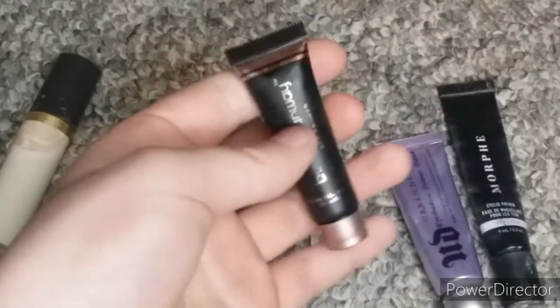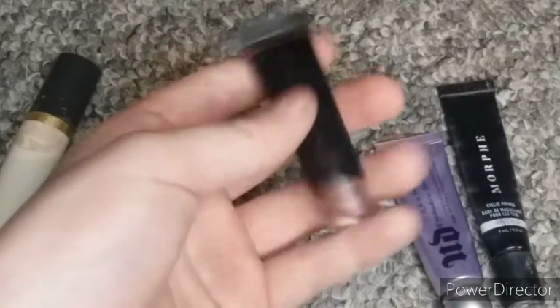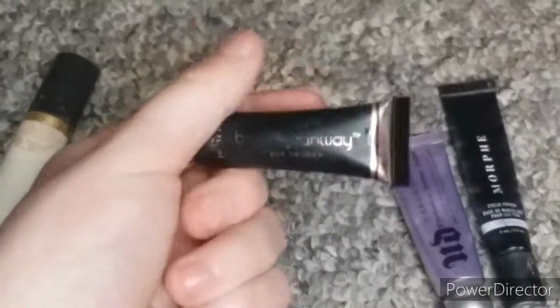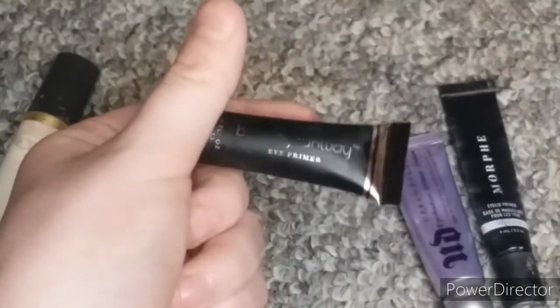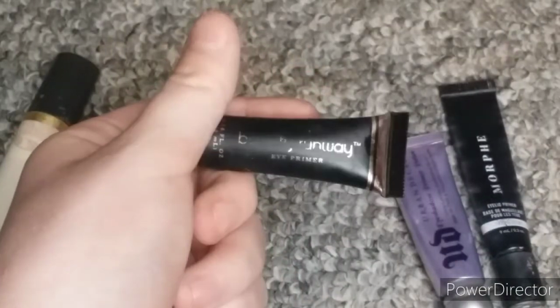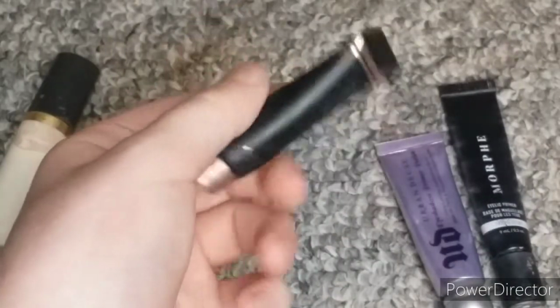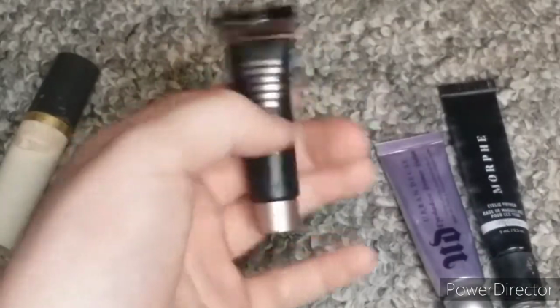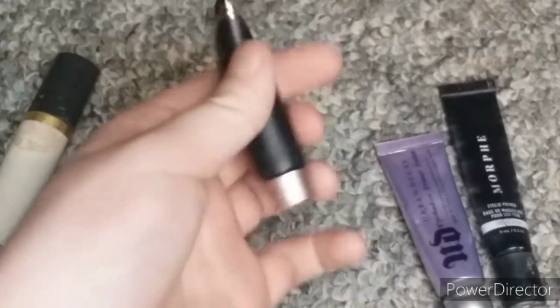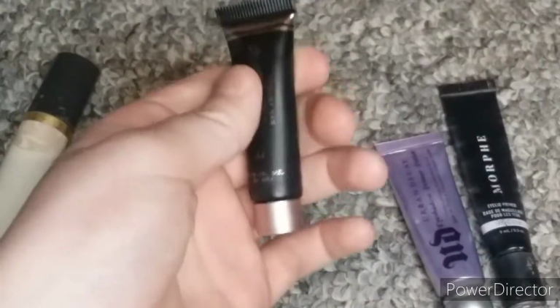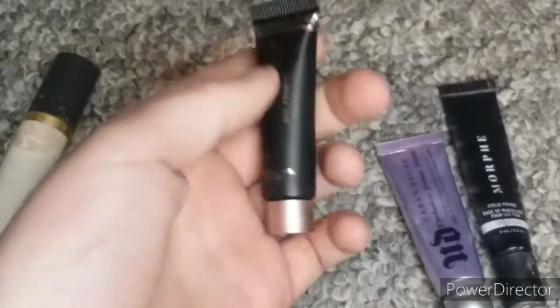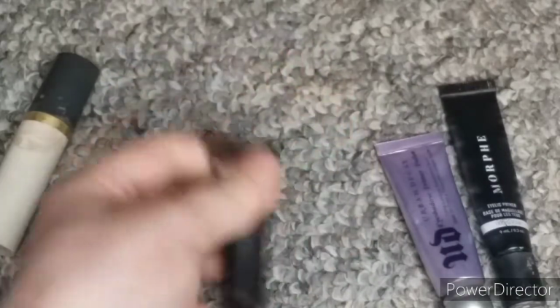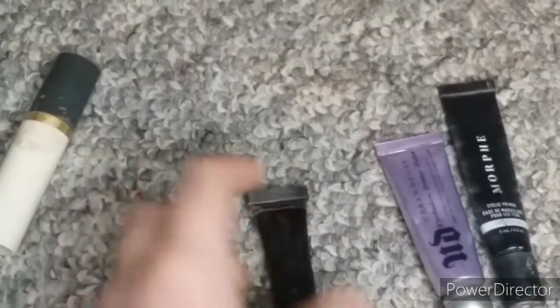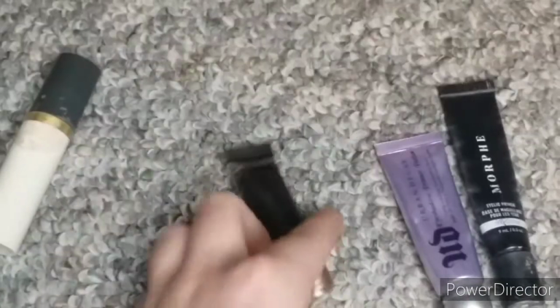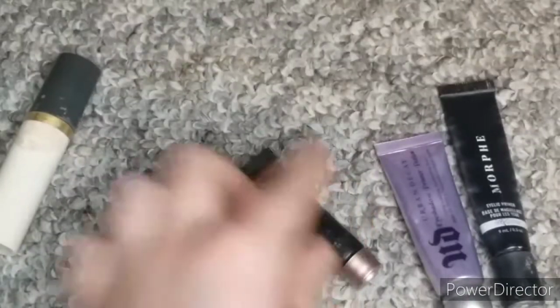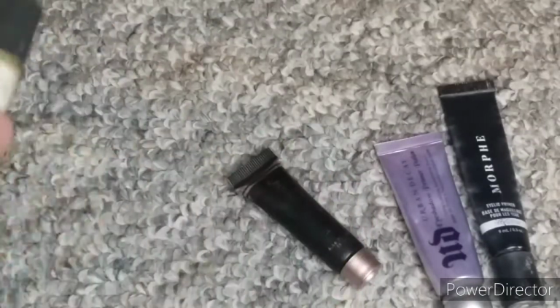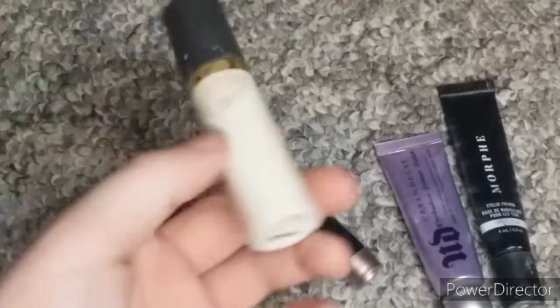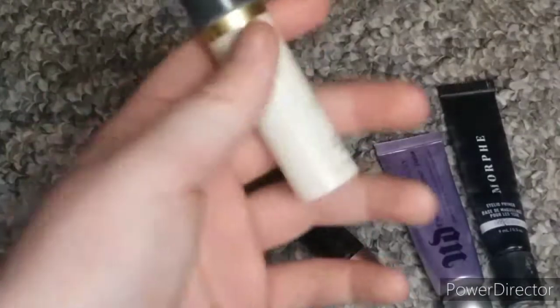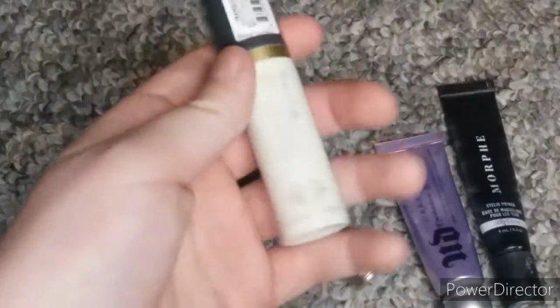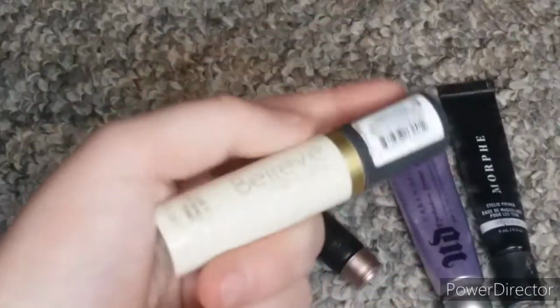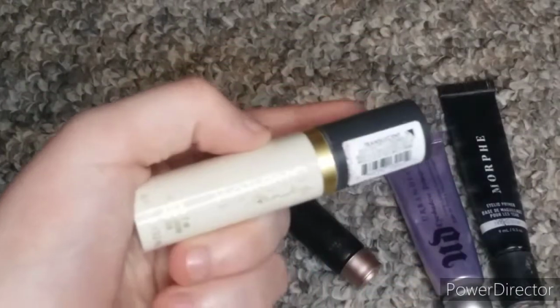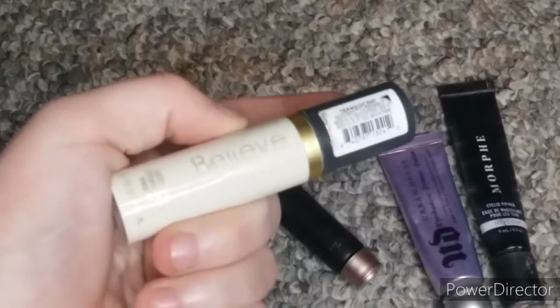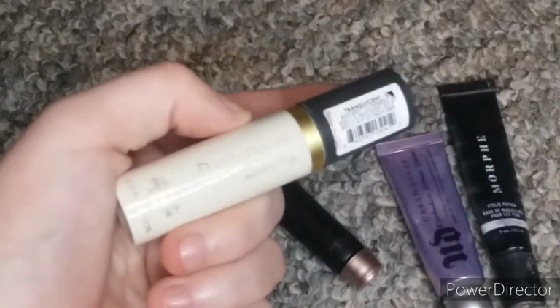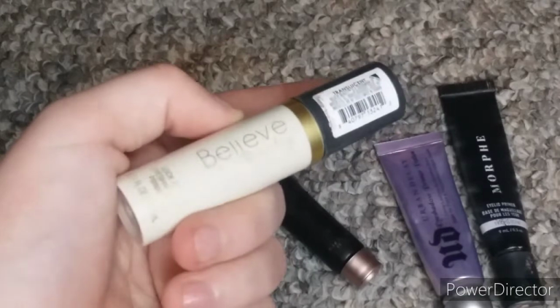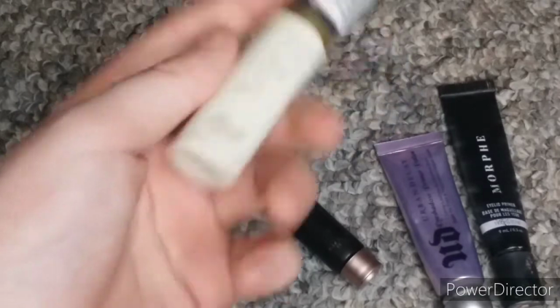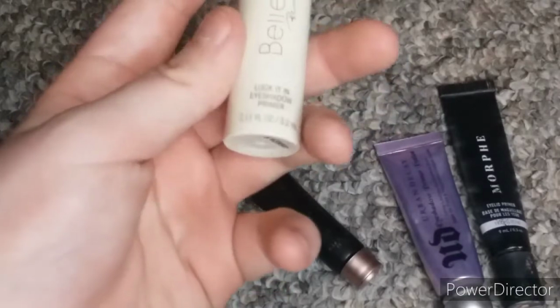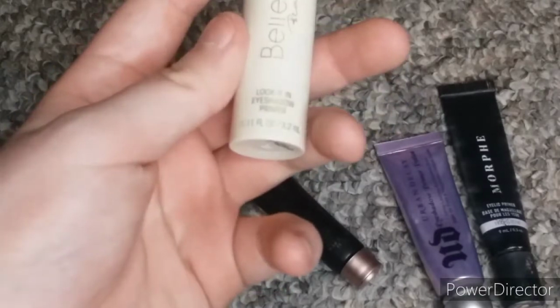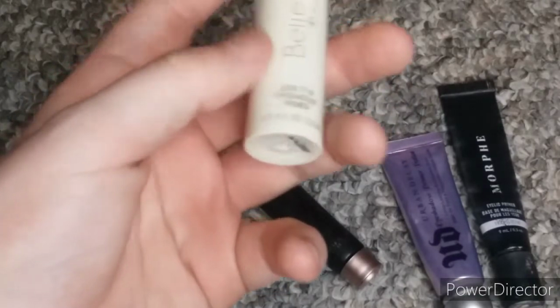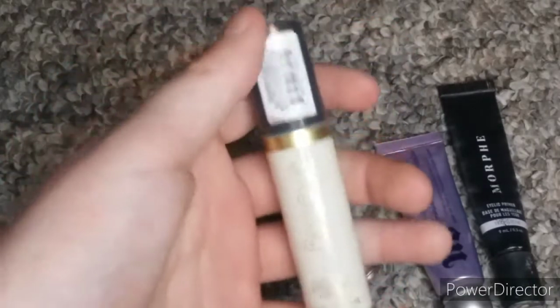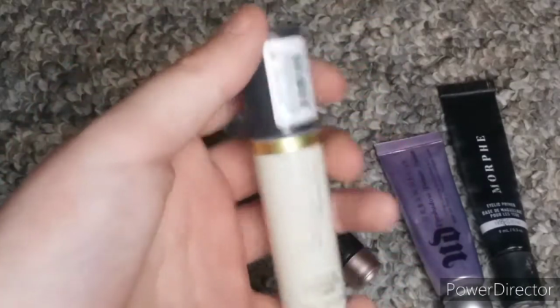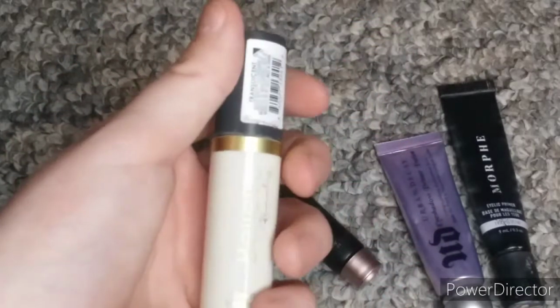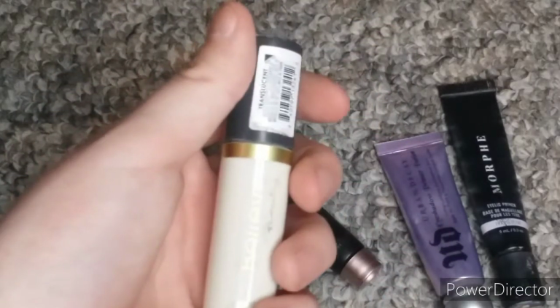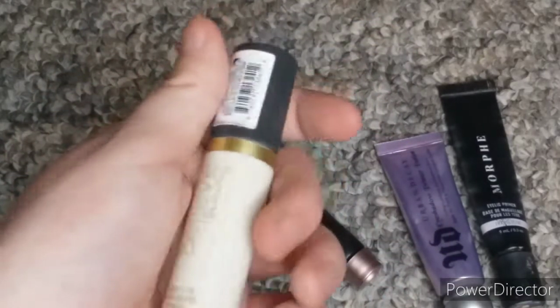I have this Beauty Runway eye primer that came in a Christmas set that I just haven't used yet. And then my newest eye primer is Believe Beauty Lock-In Shadow Primer in the shade Translucent.